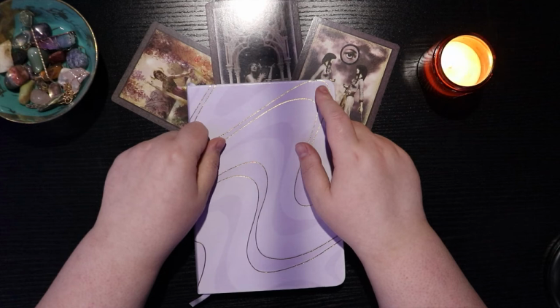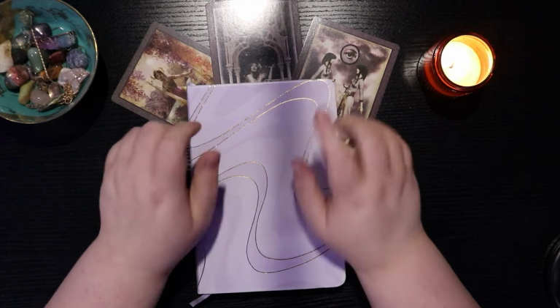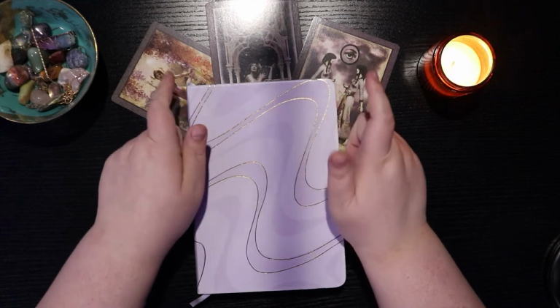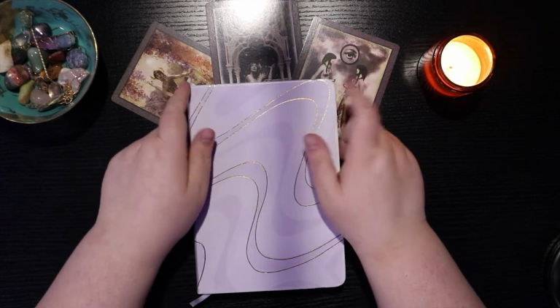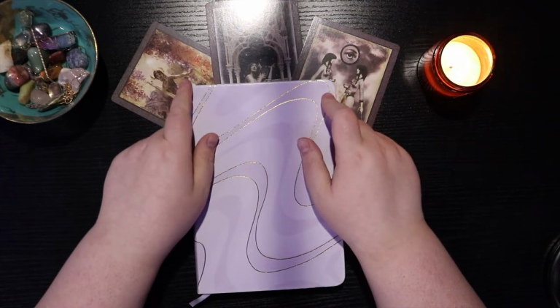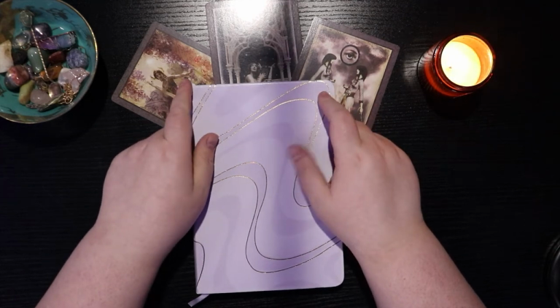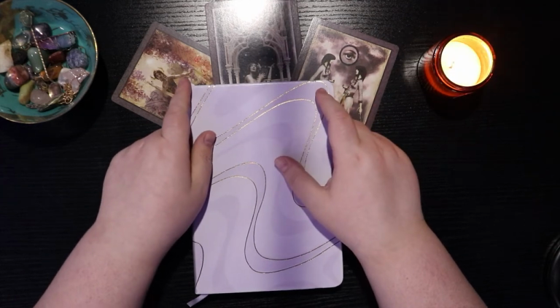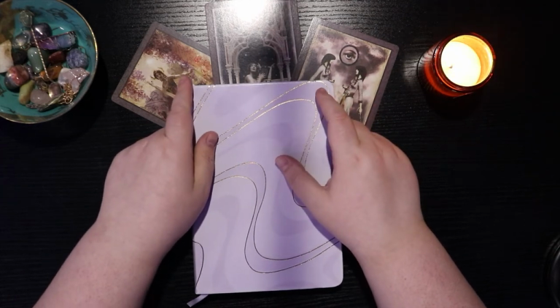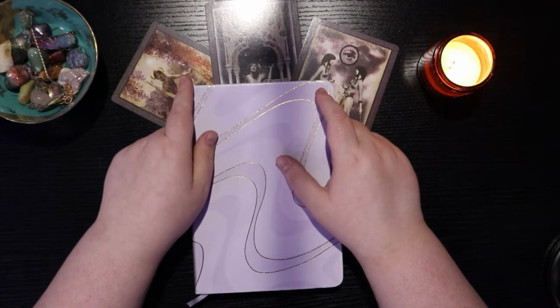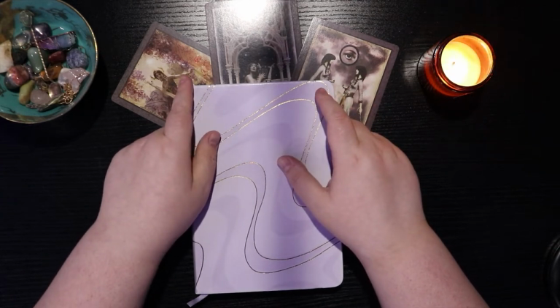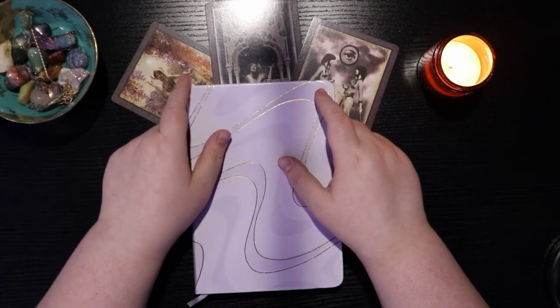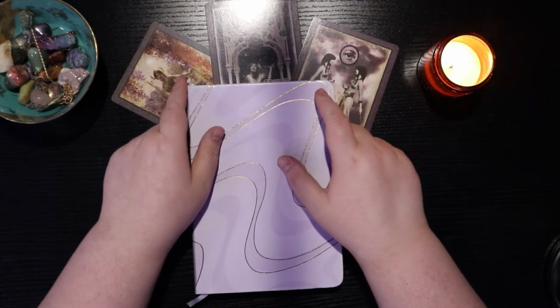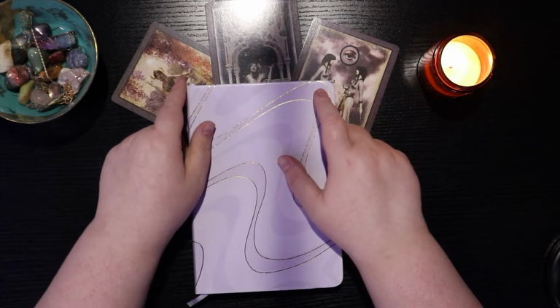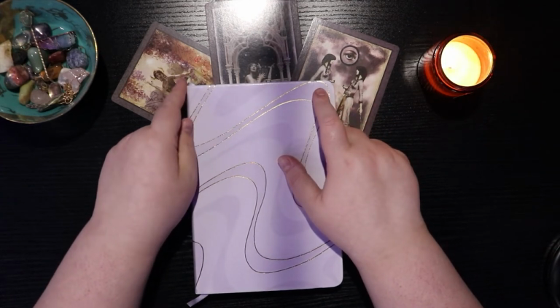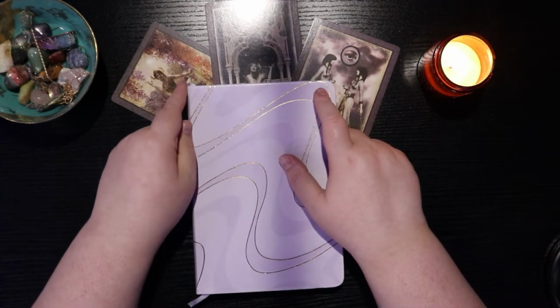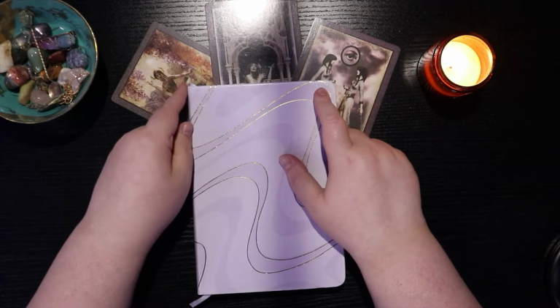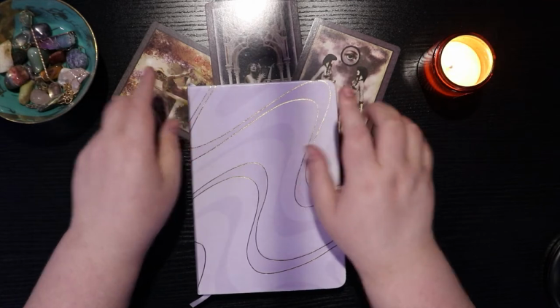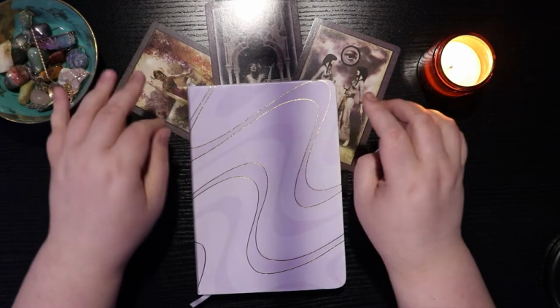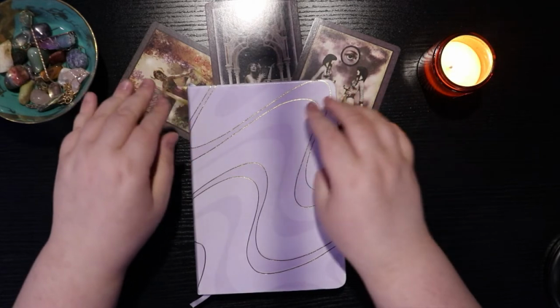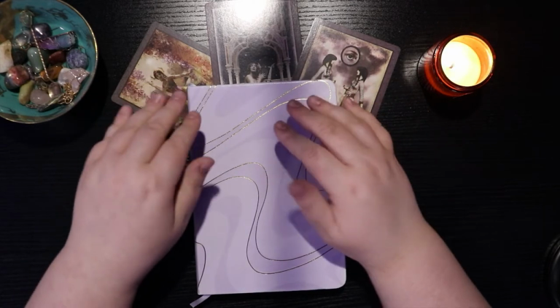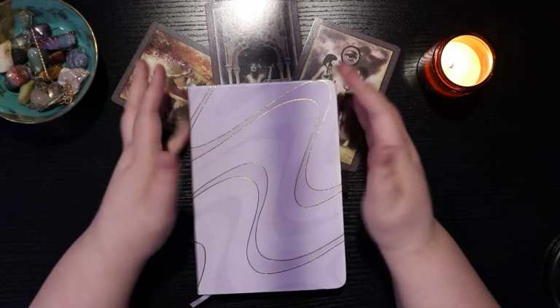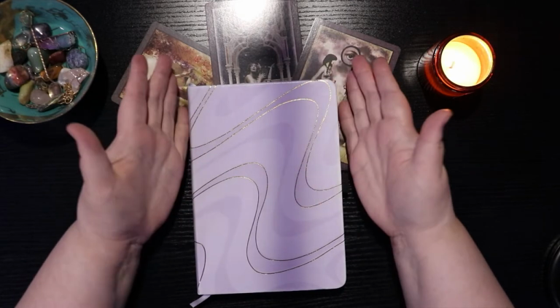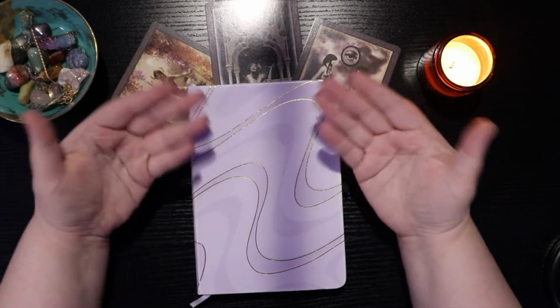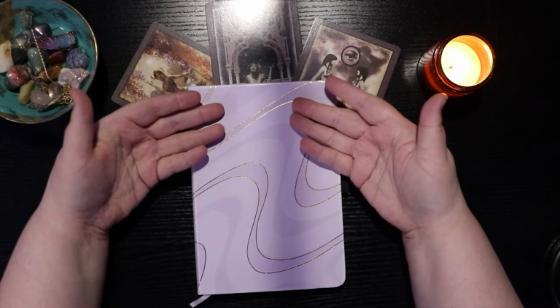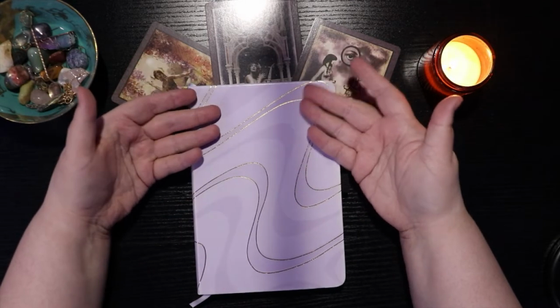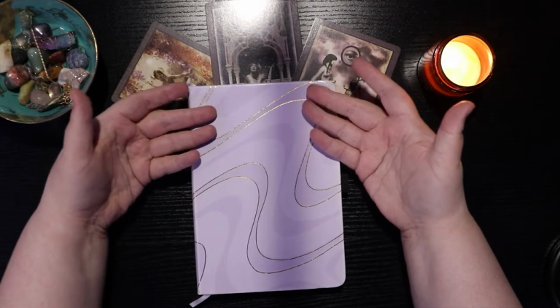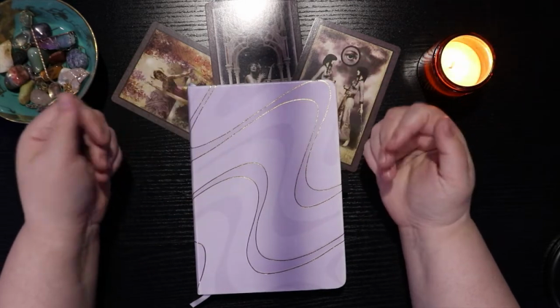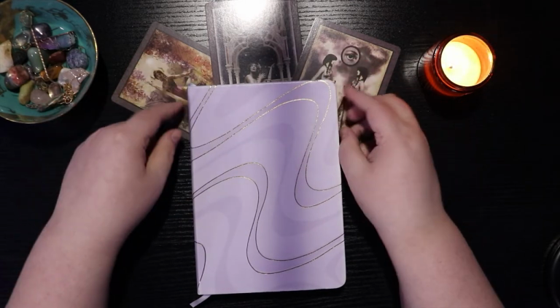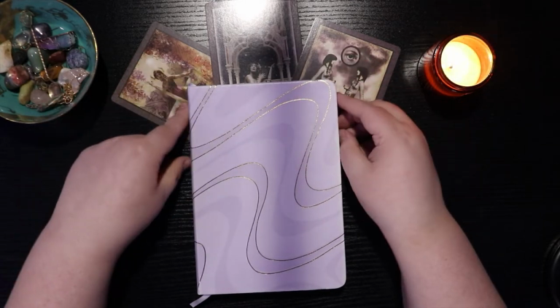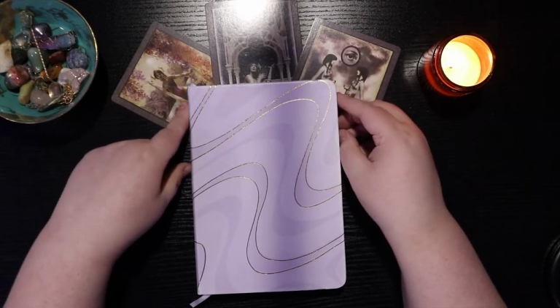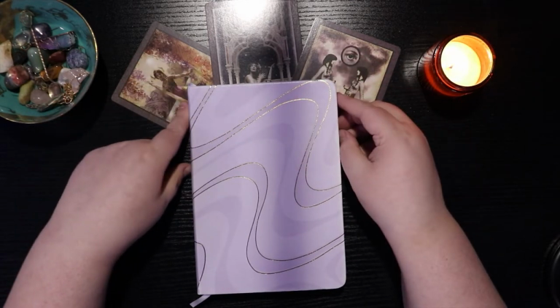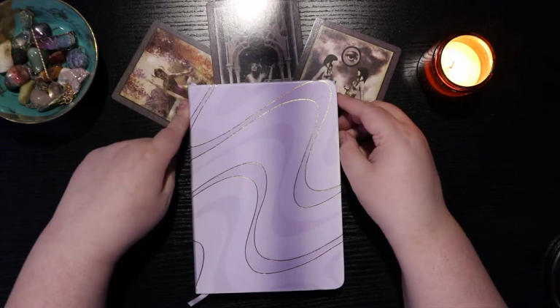Hi friends! I am Jess, this is The Hexed Library, and today we're going to go over my setup for October in my new bullet journal.